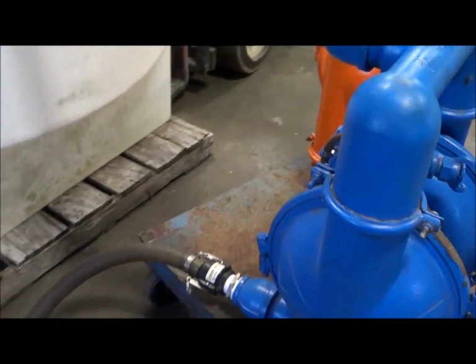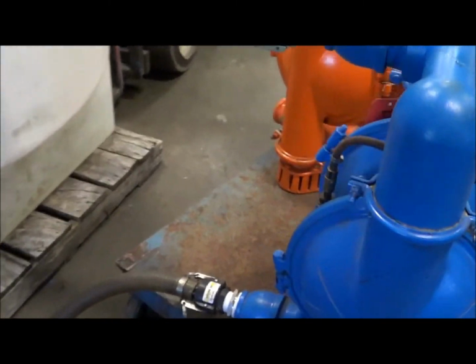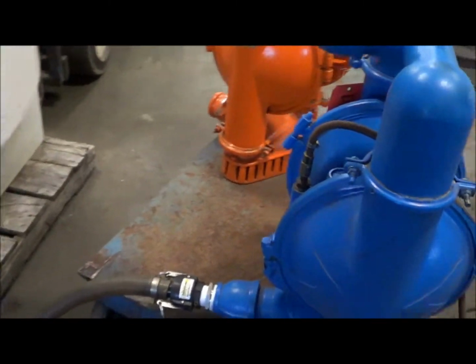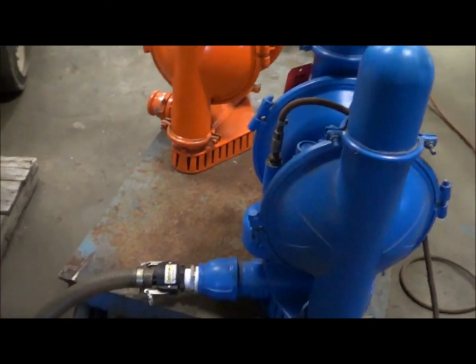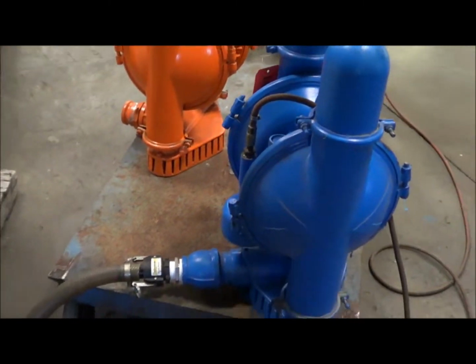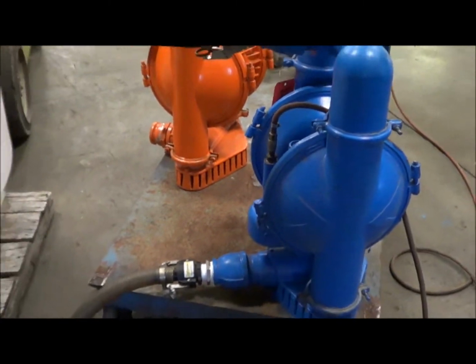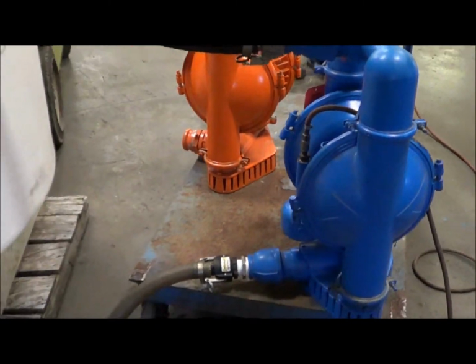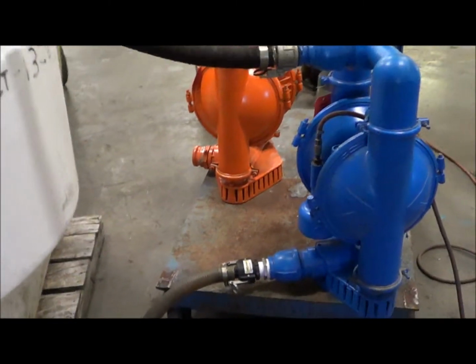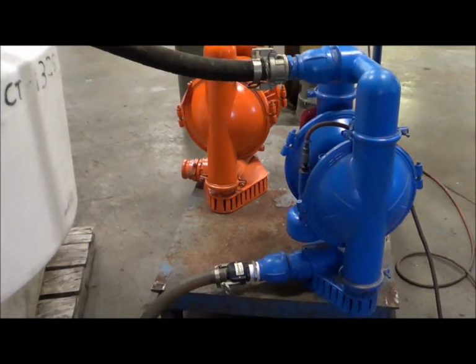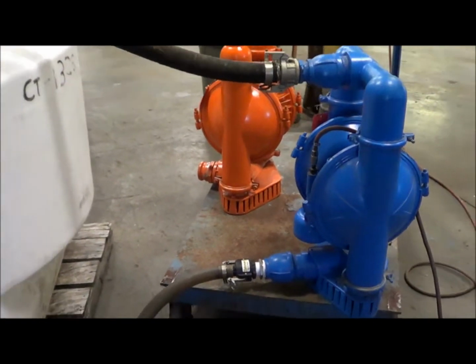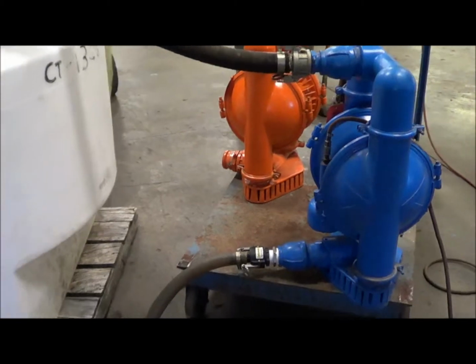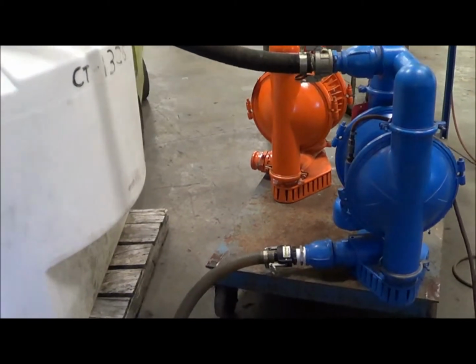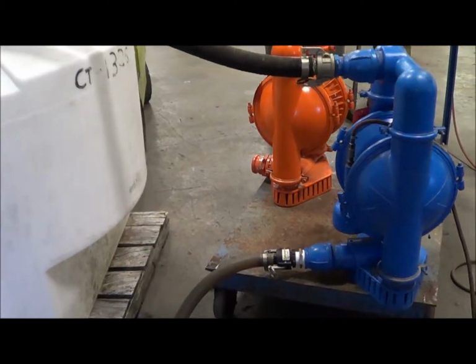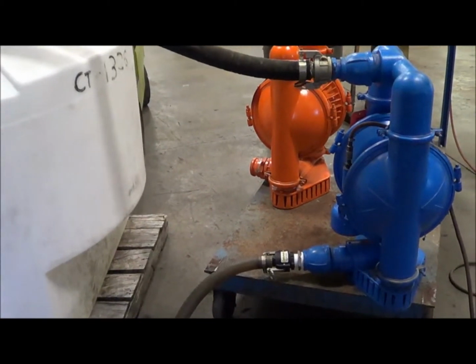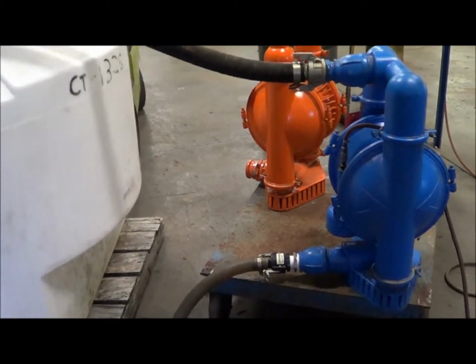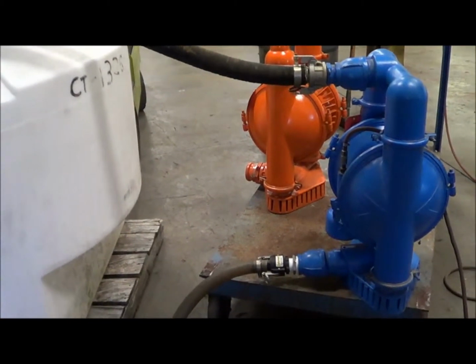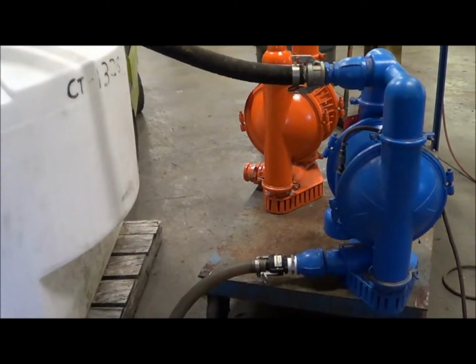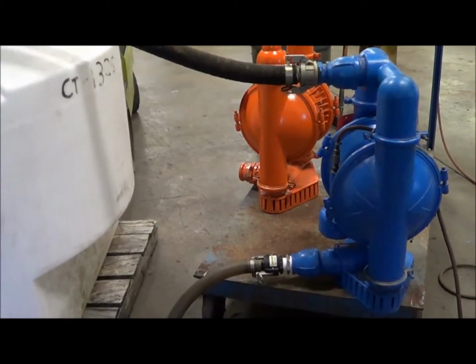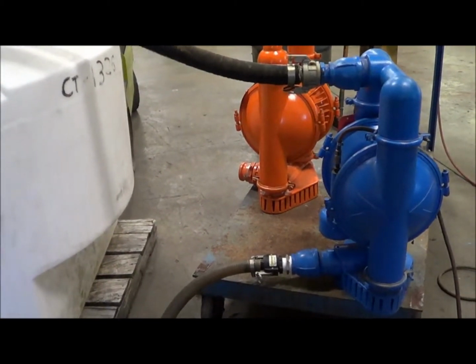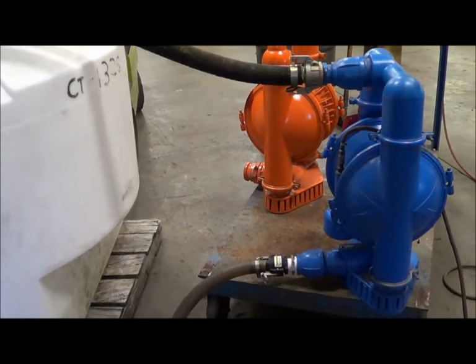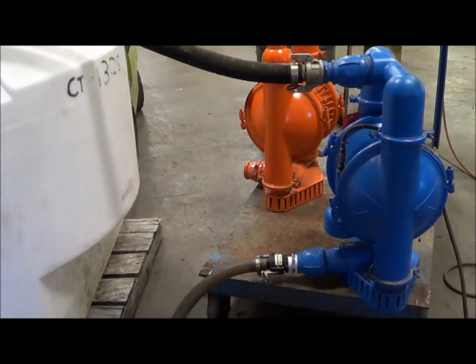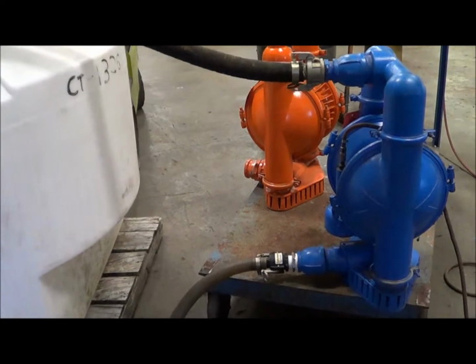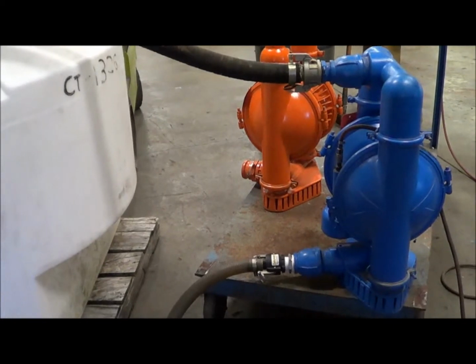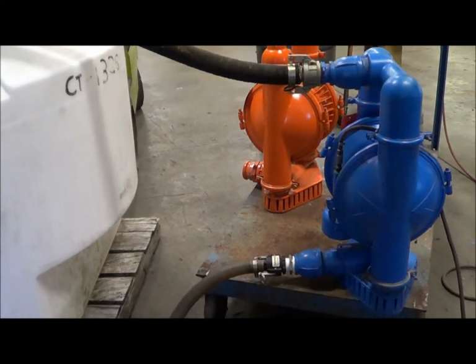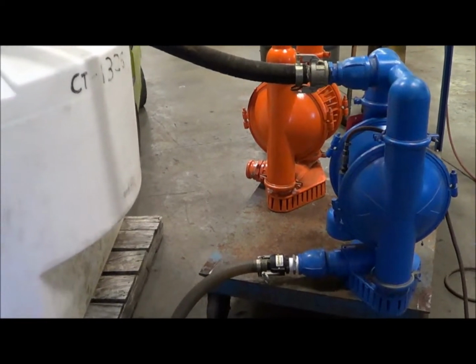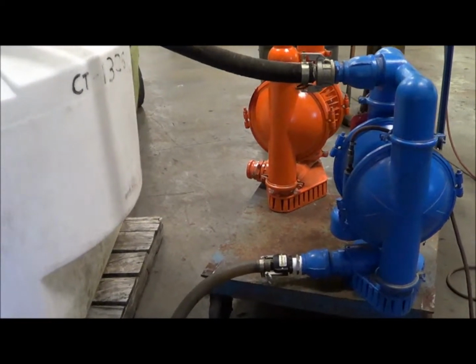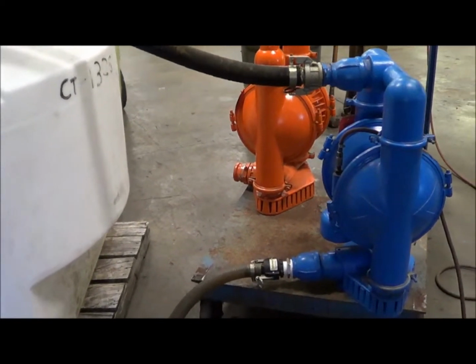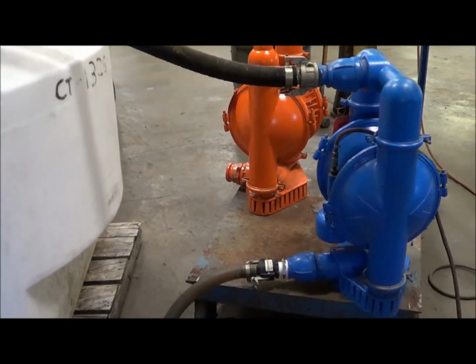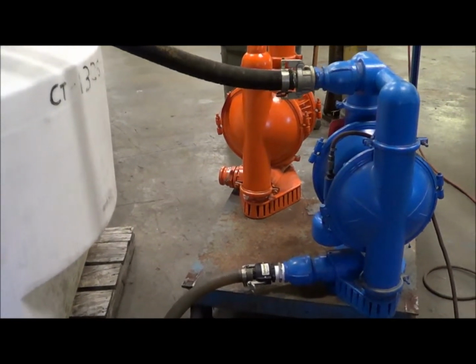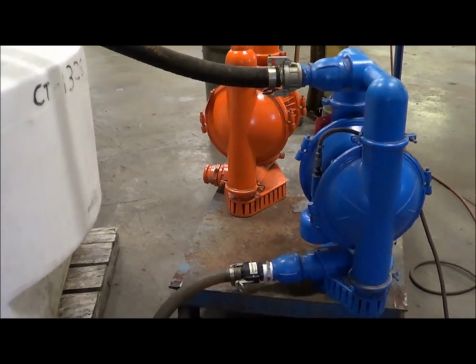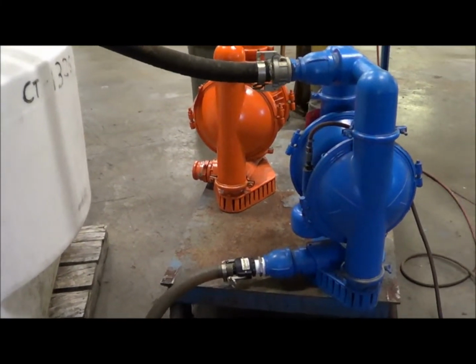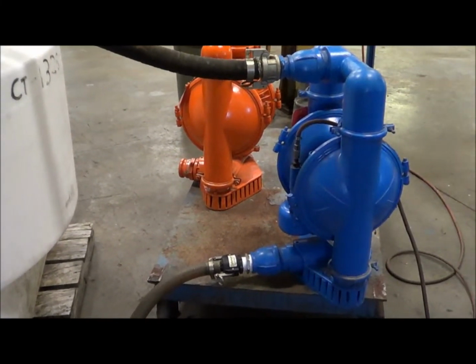Please contact Lanco Corporation if you're interested in purchasing this unit, at 616-887-8300 or online at www.lanco-corp.com. Thank you for watching and have a great day.